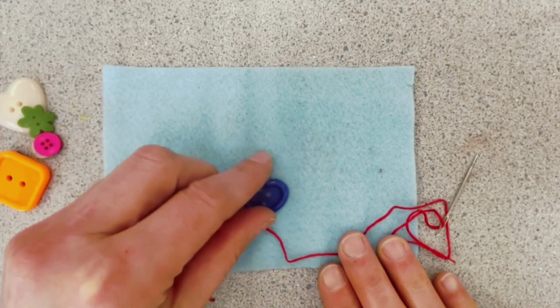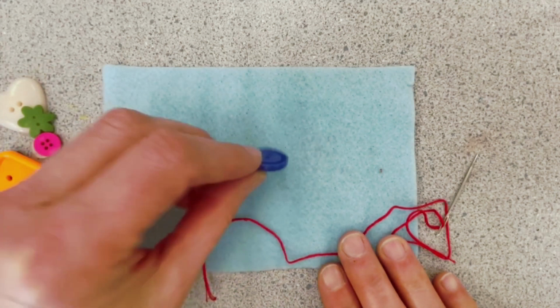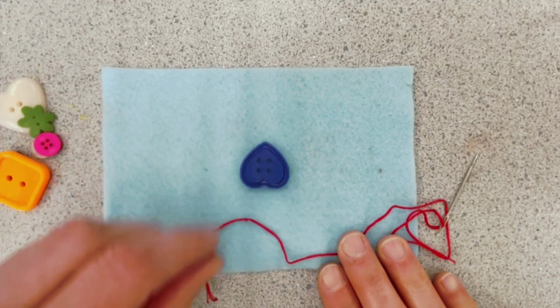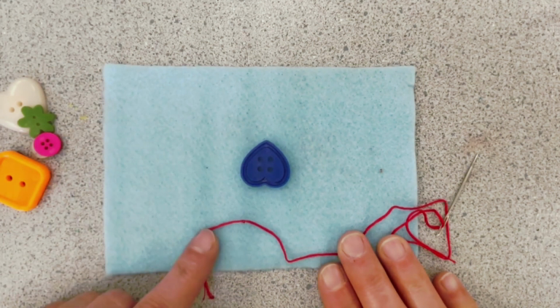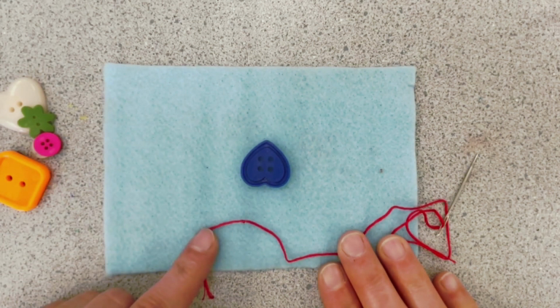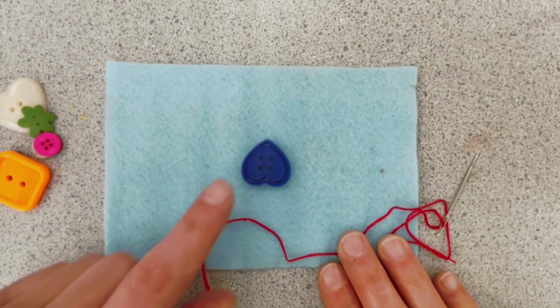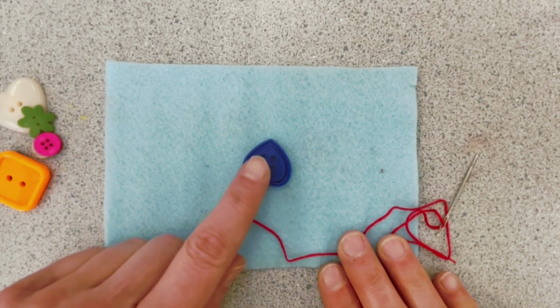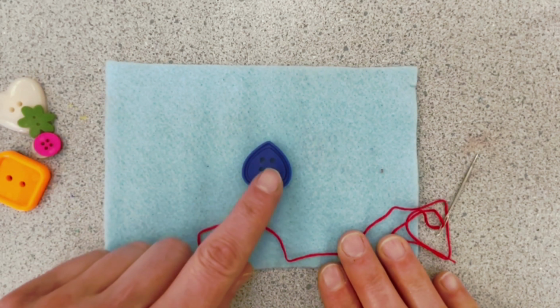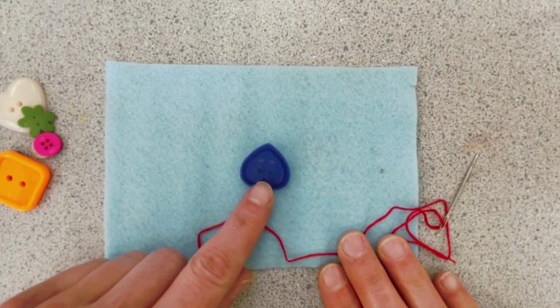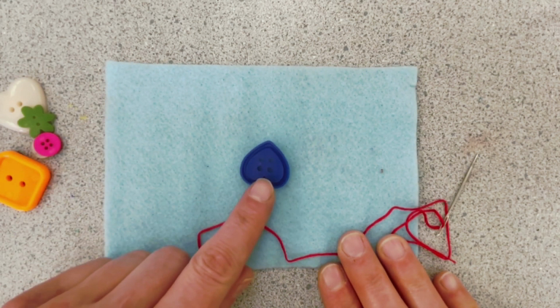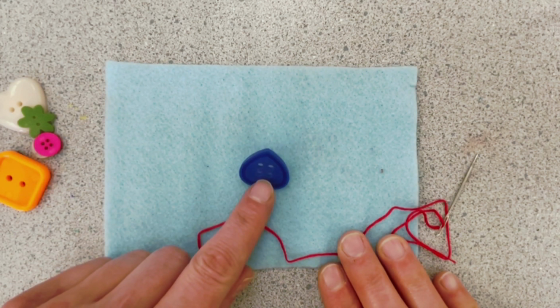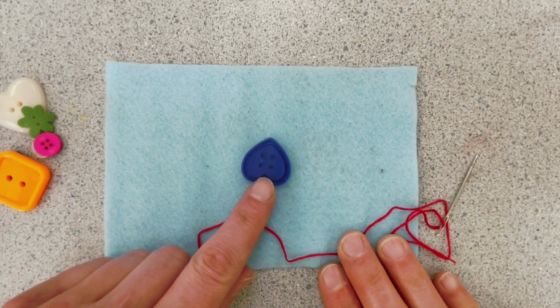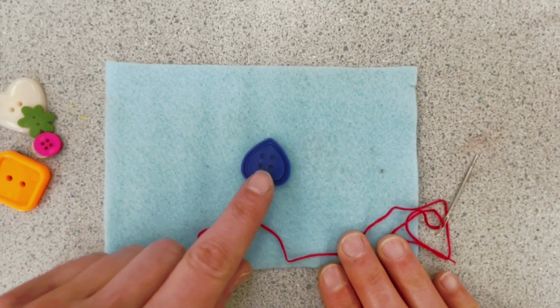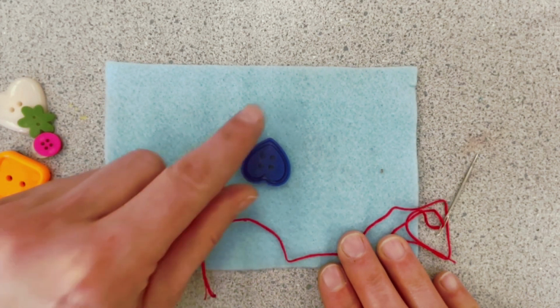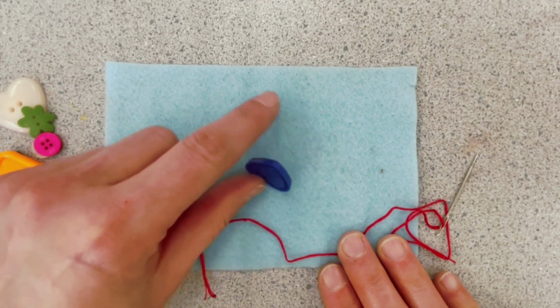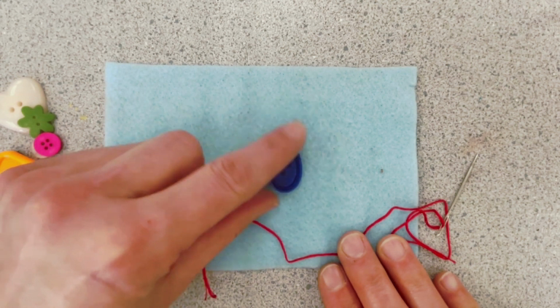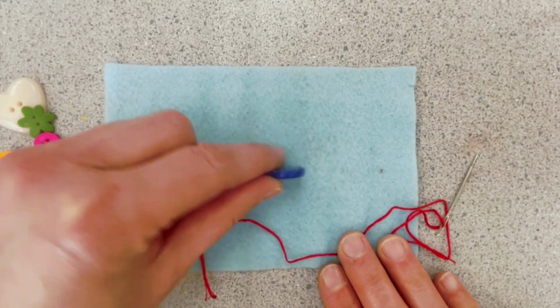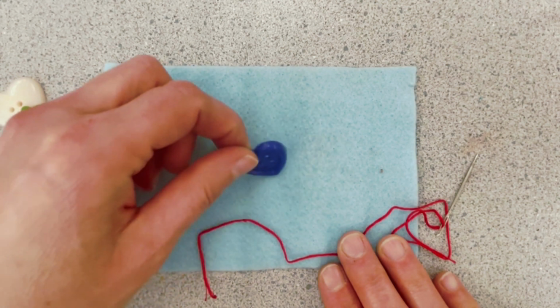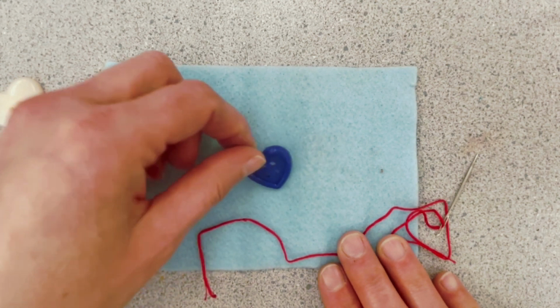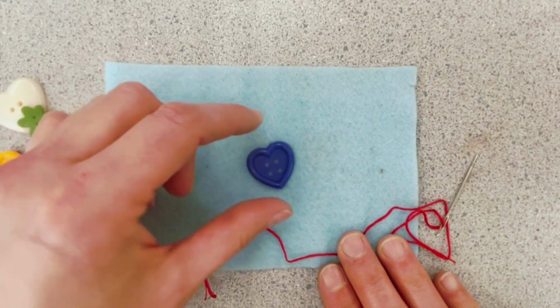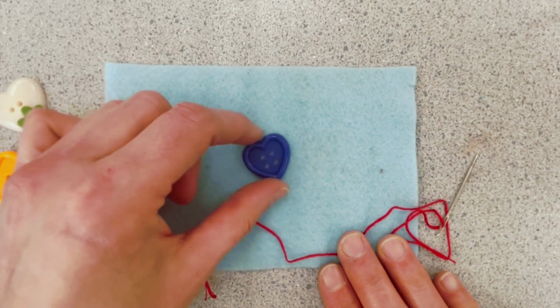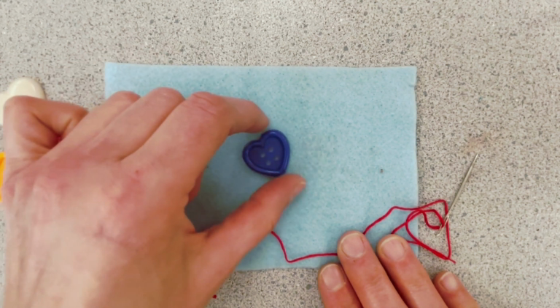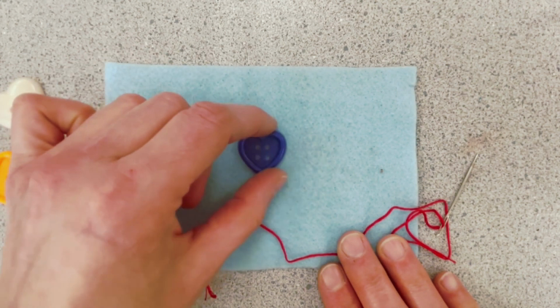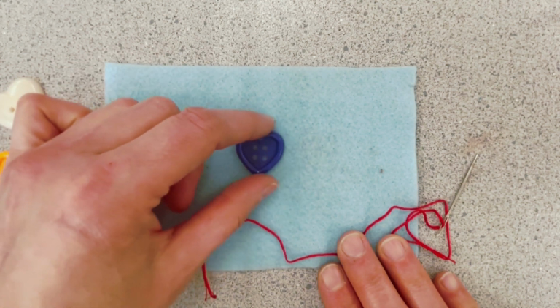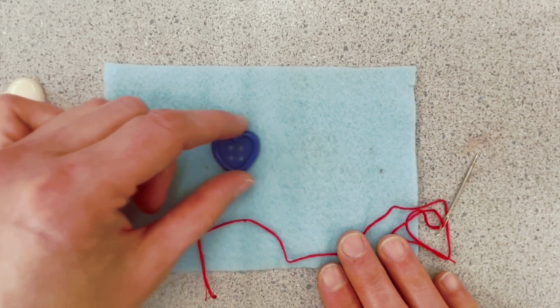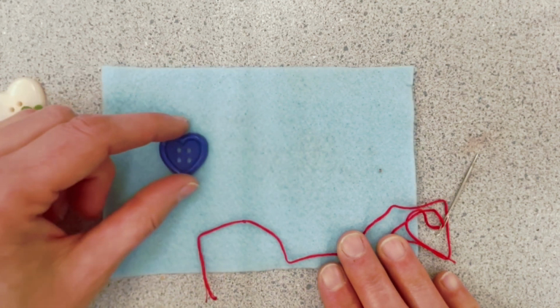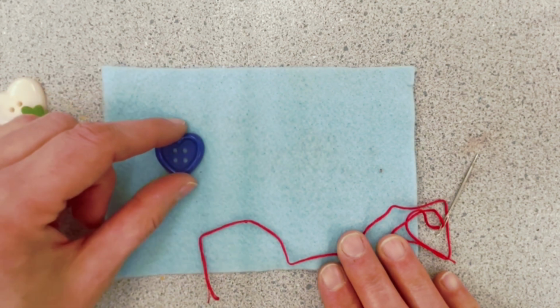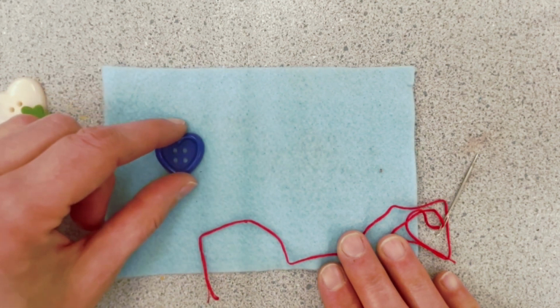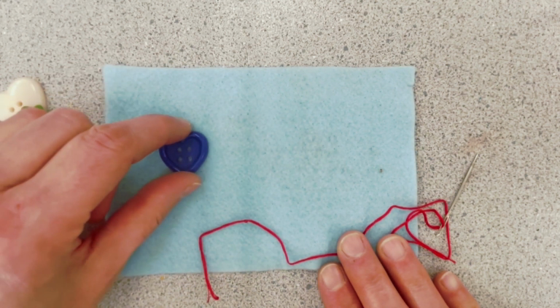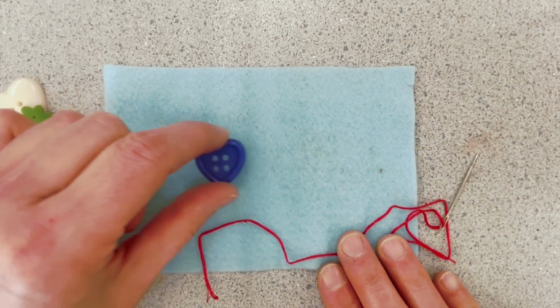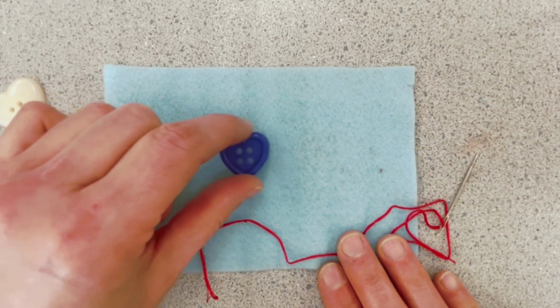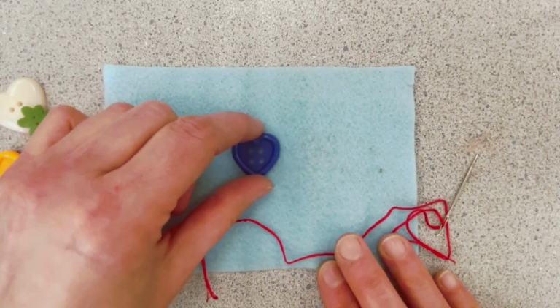Decide which is the front and which is the back of your button. Sometimes the flat part is the back, but it just depends. So decide where you're going to place your button.